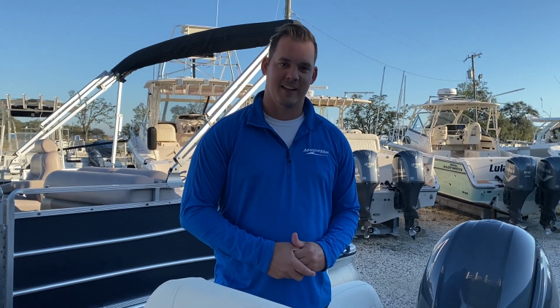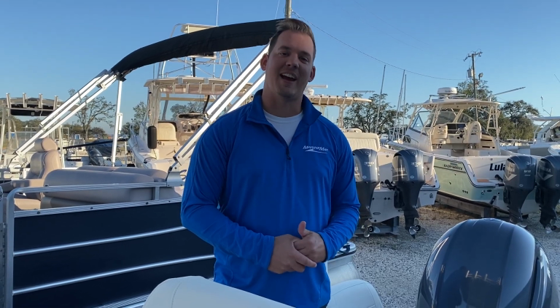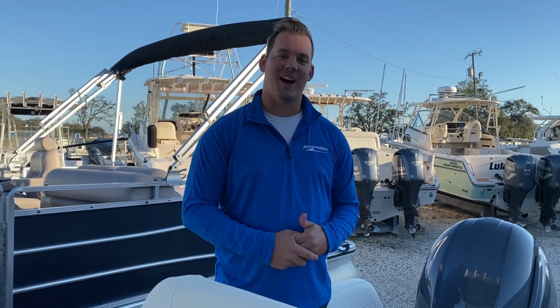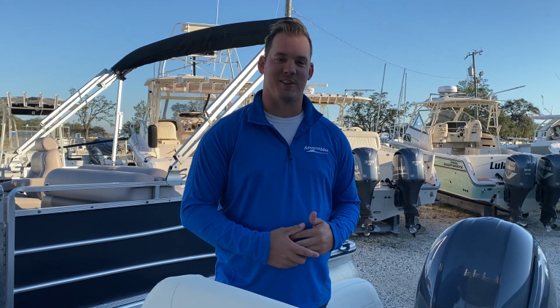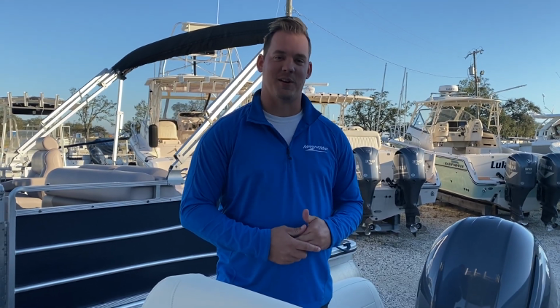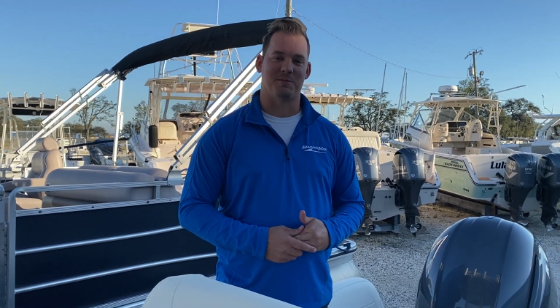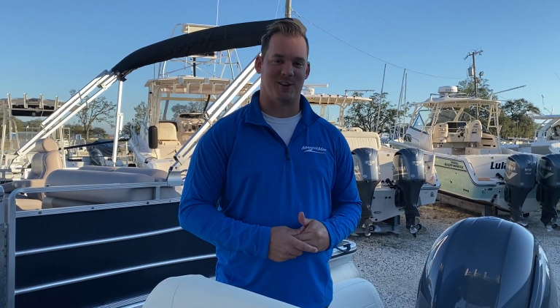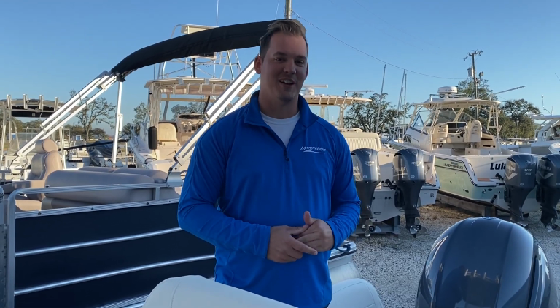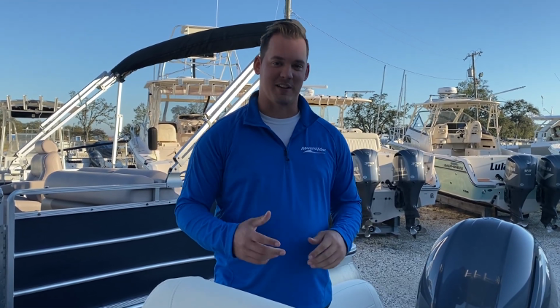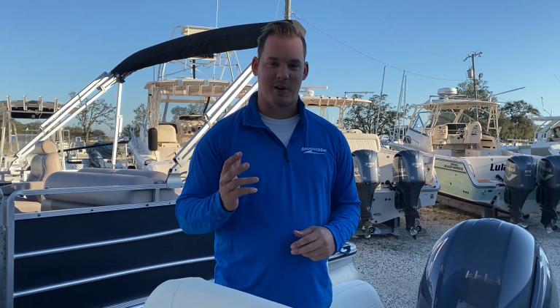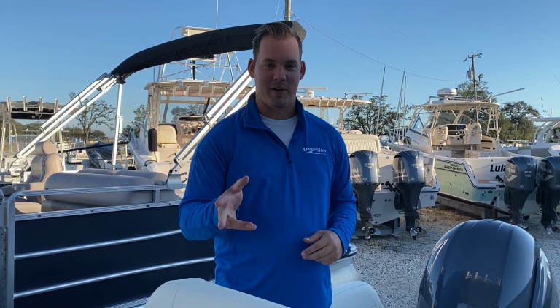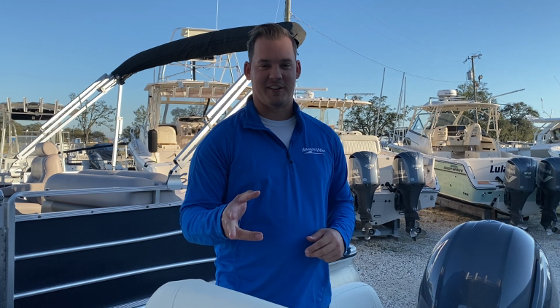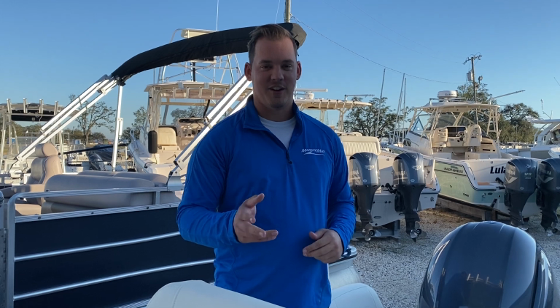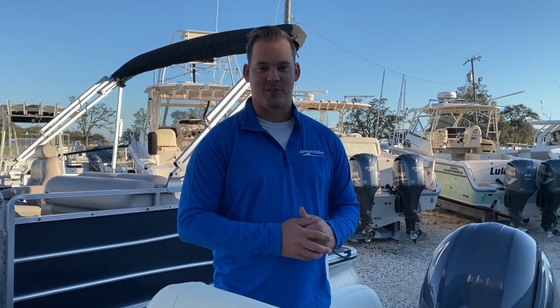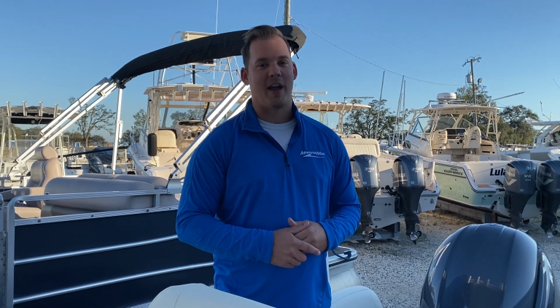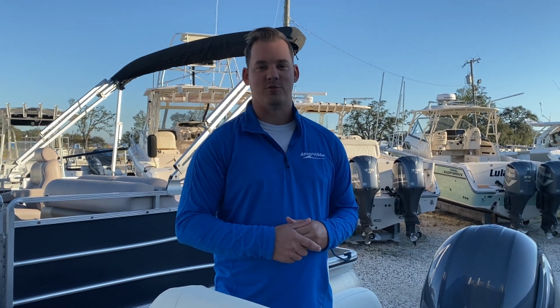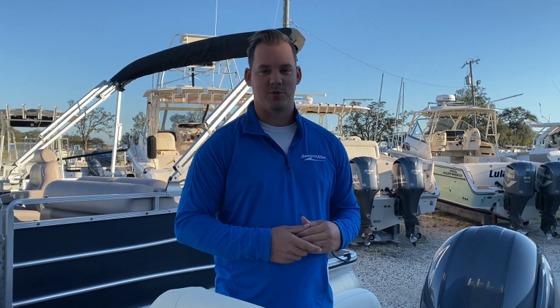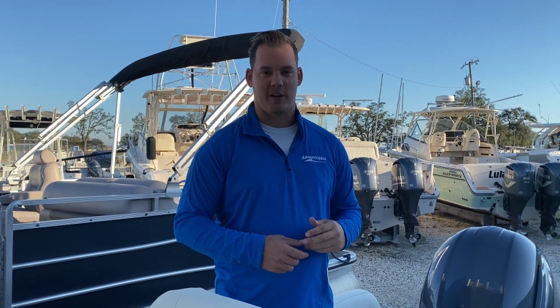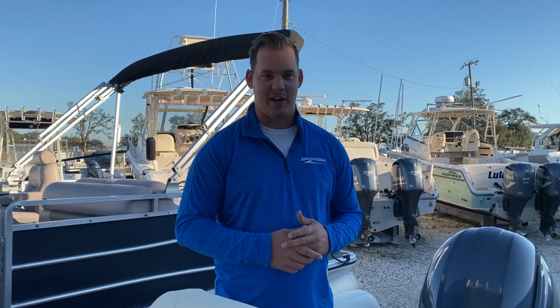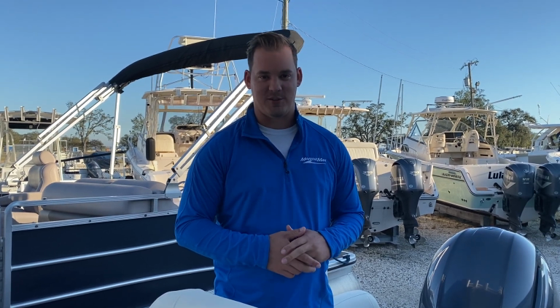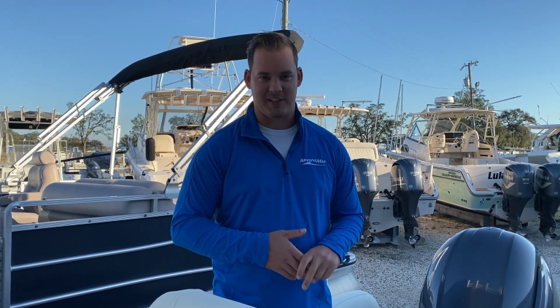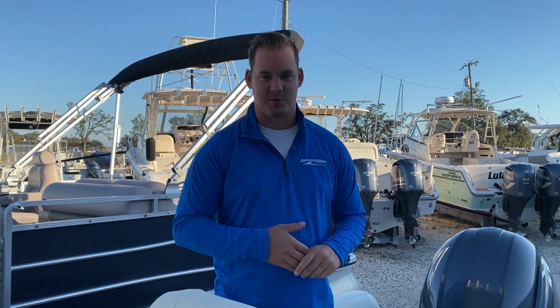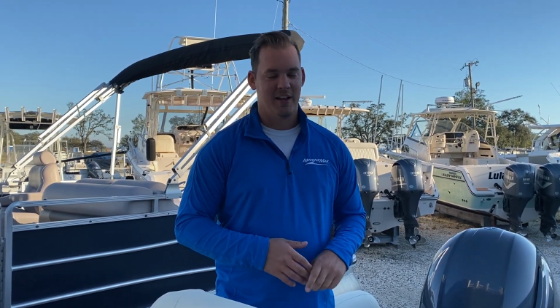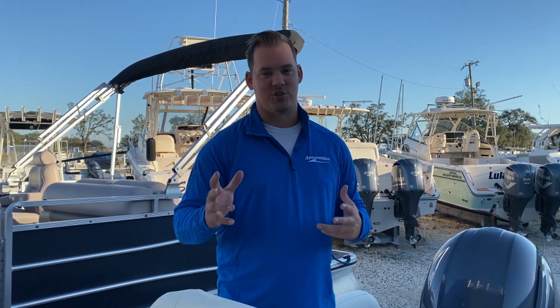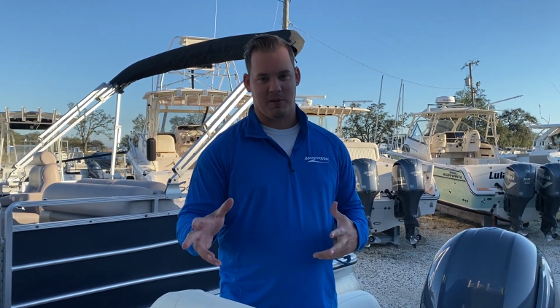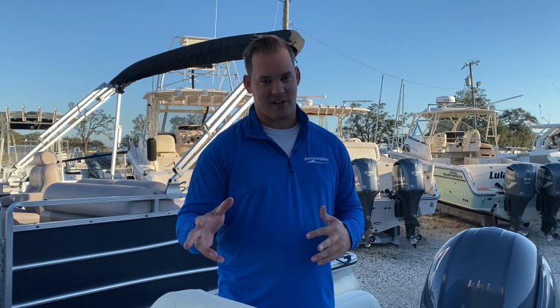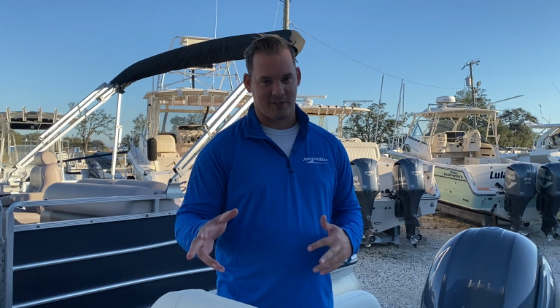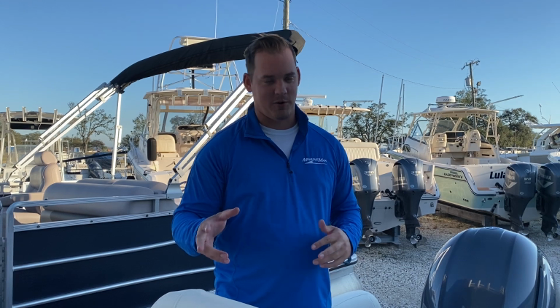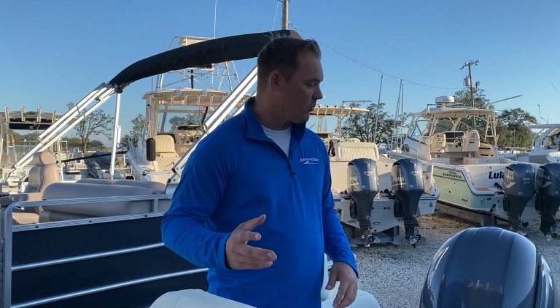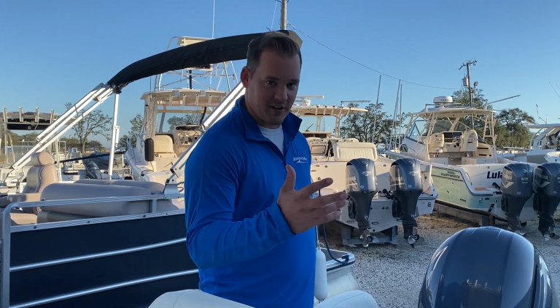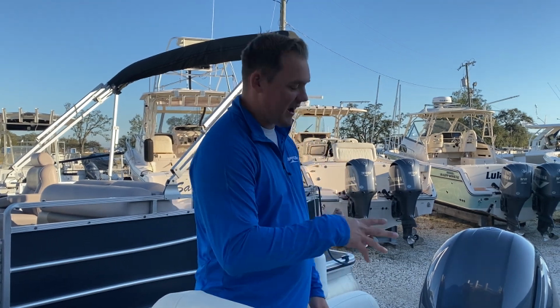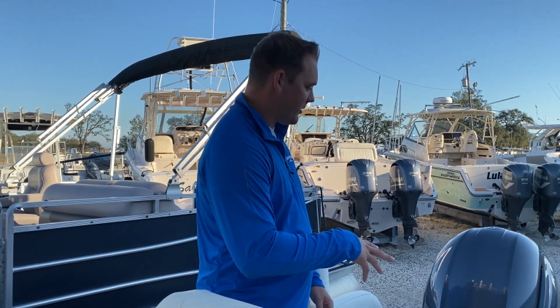Hey guys, Tom Eckers at MarineMax in Pensacola. Just want to take a quick moment out of your day to show you this brand new 2021 Grady White 216 Fisherman that just came in. We're excited about this boat. We're gonna start at the back of this boat.